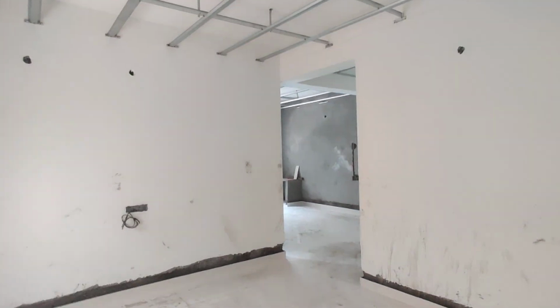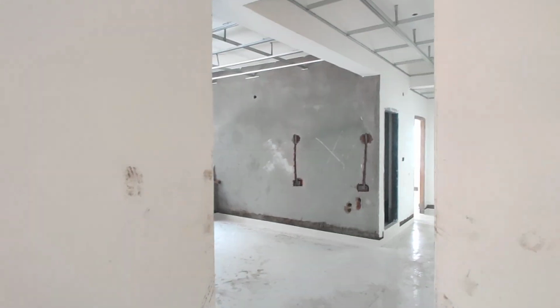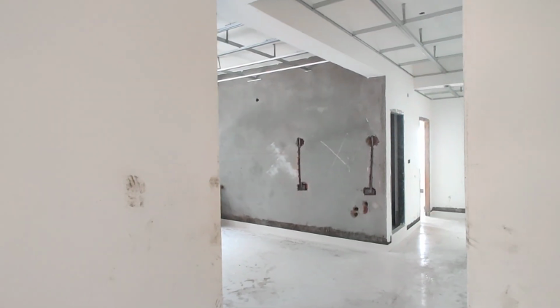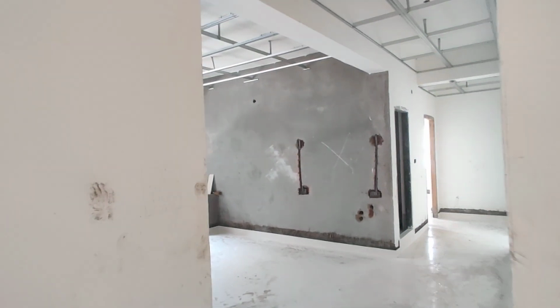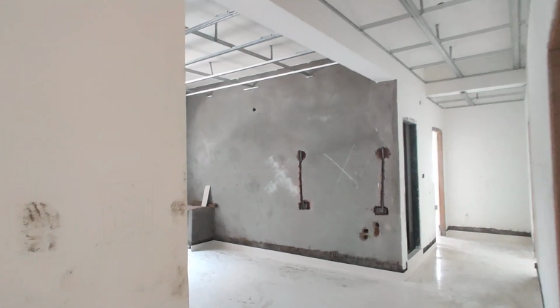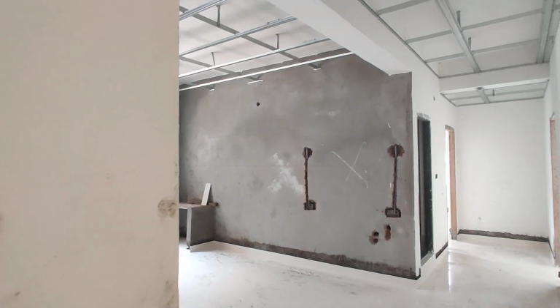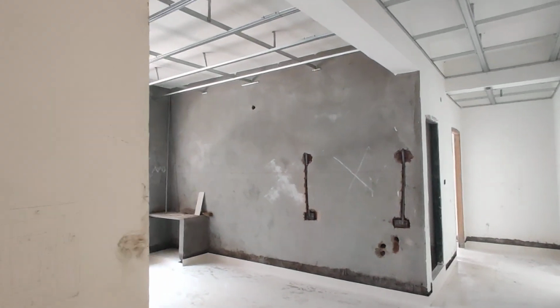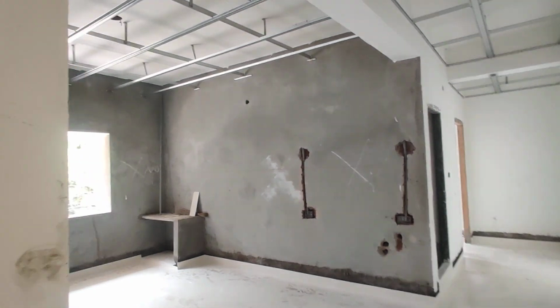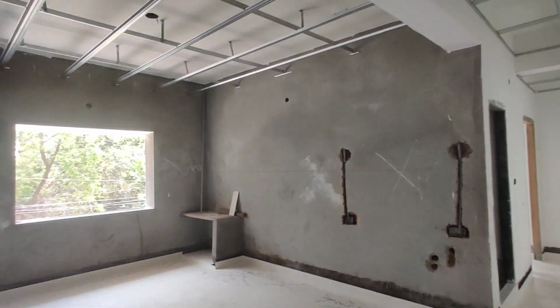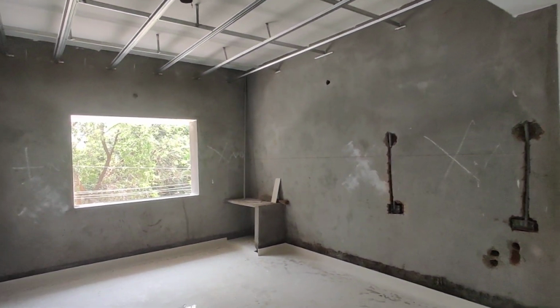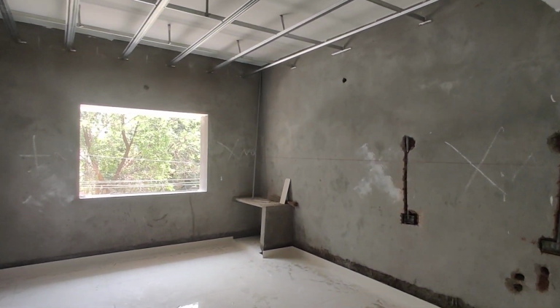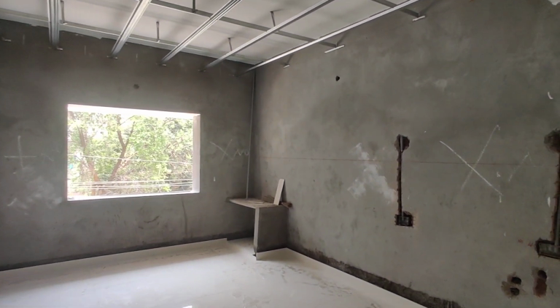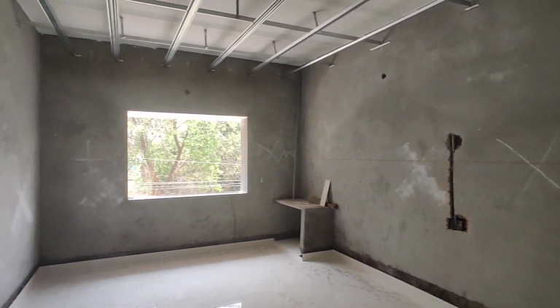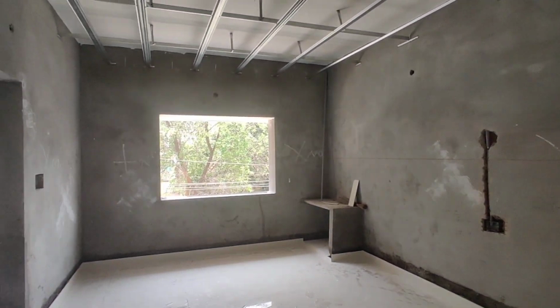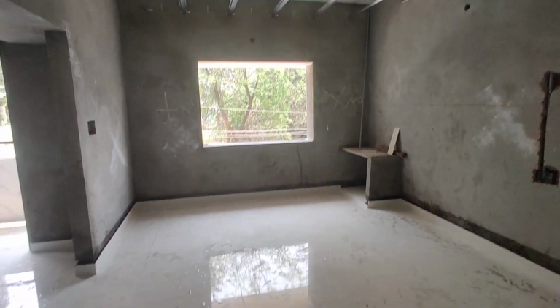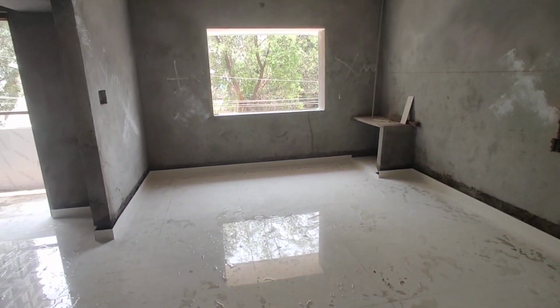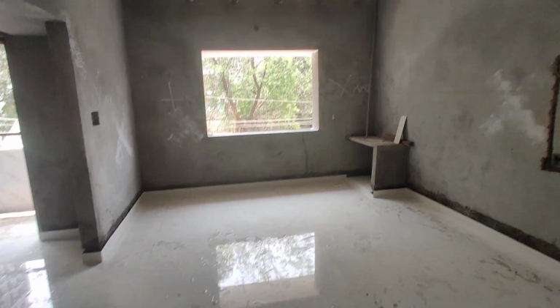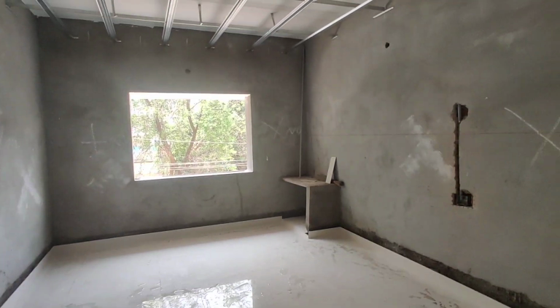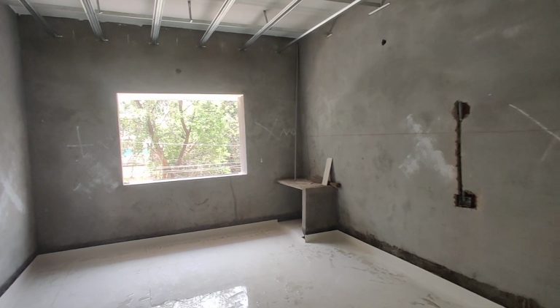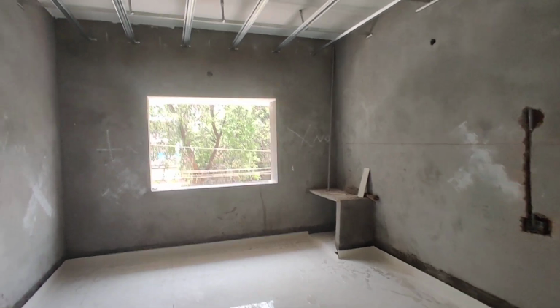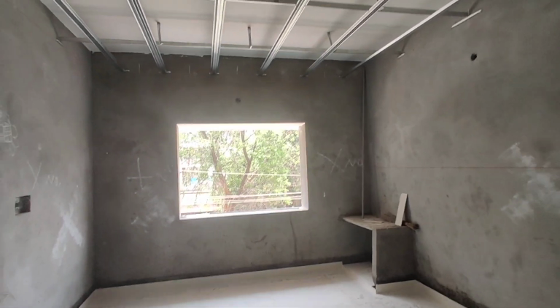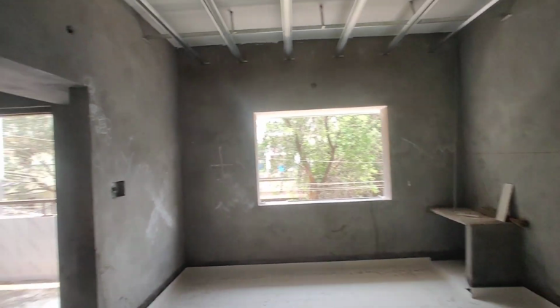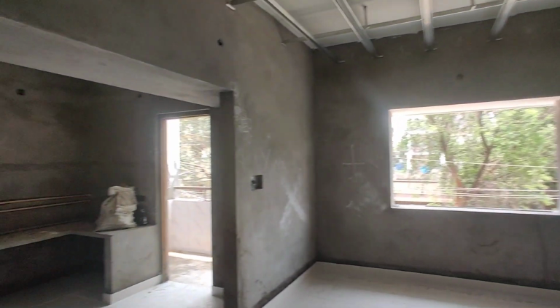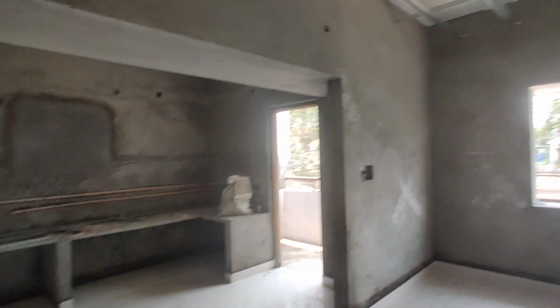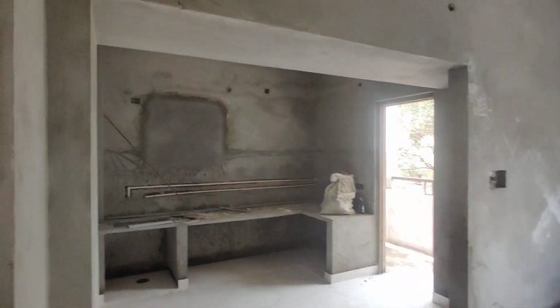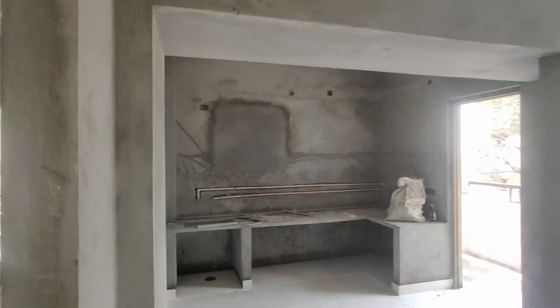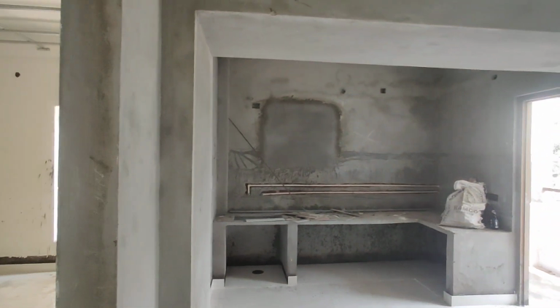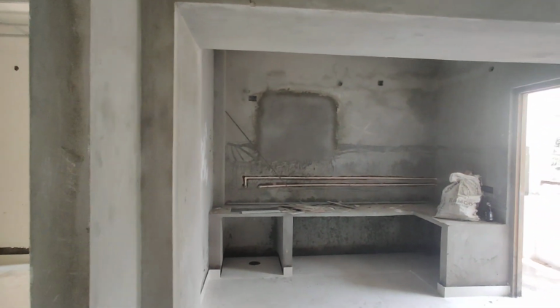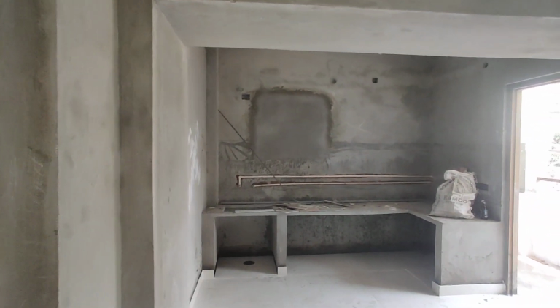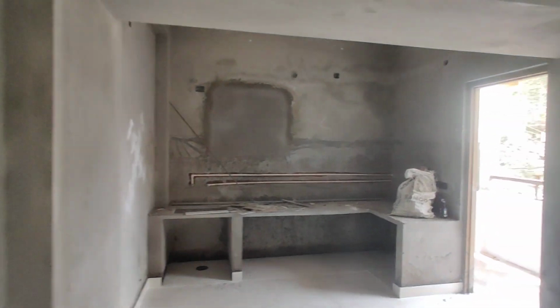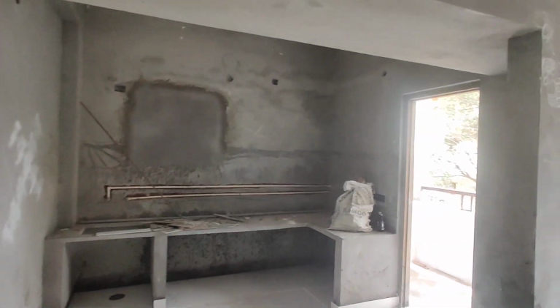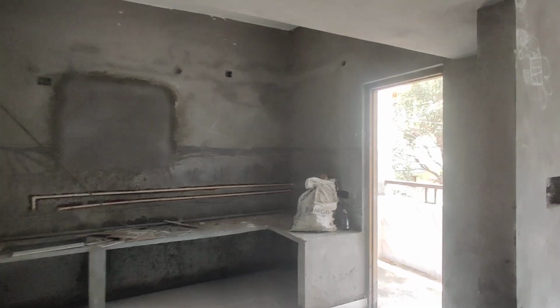Next we are moving to your dining area. This is your dining area with good ventilation. This will be the kitchen with attached wash area.